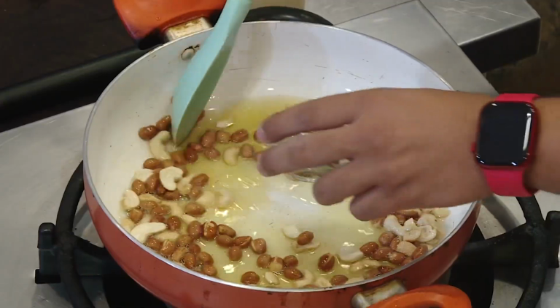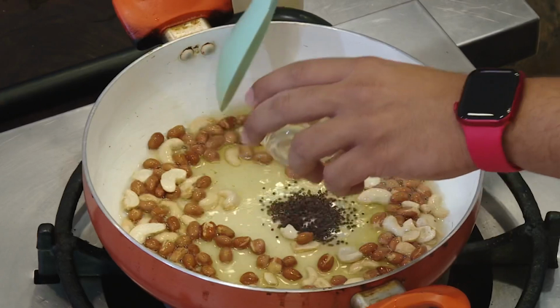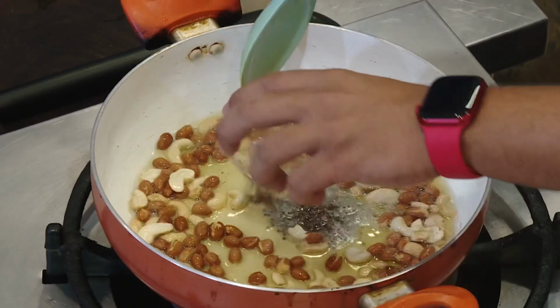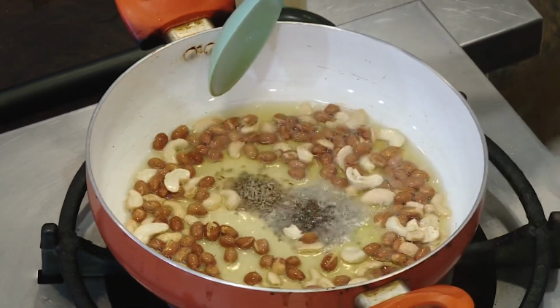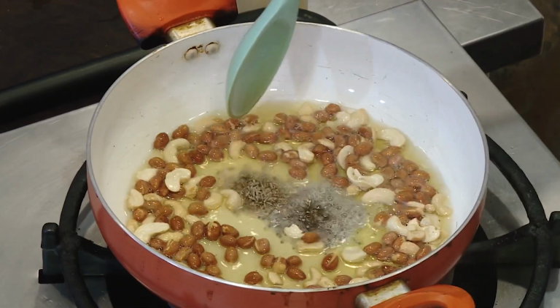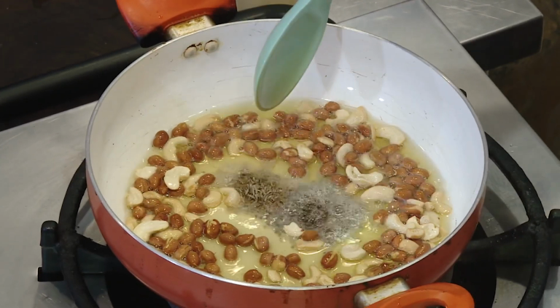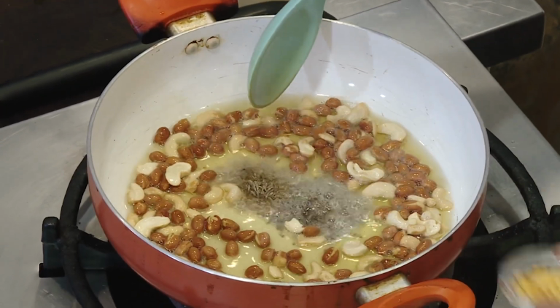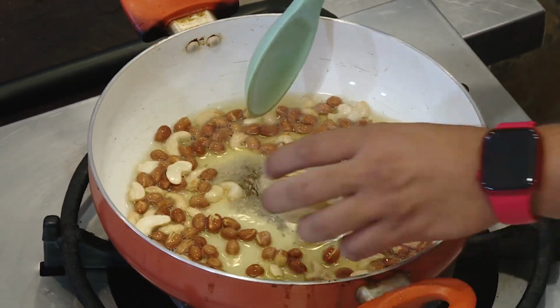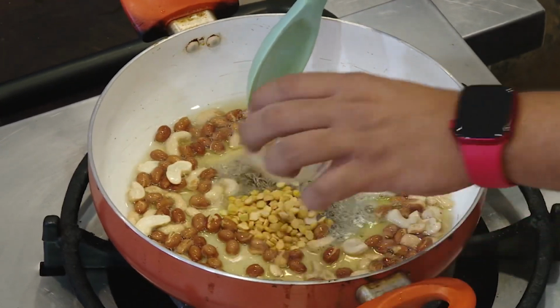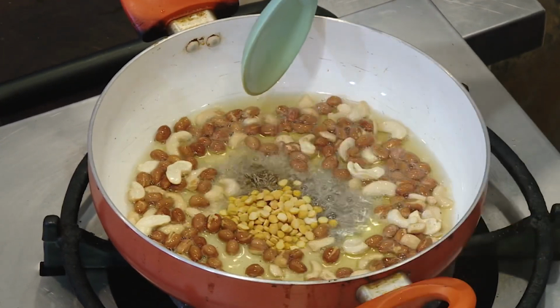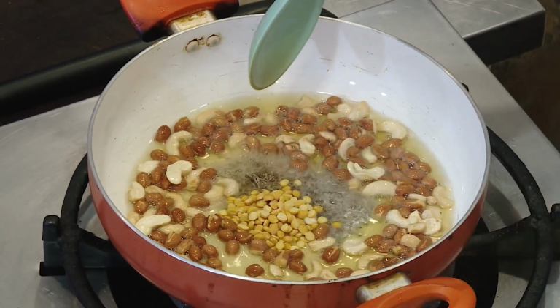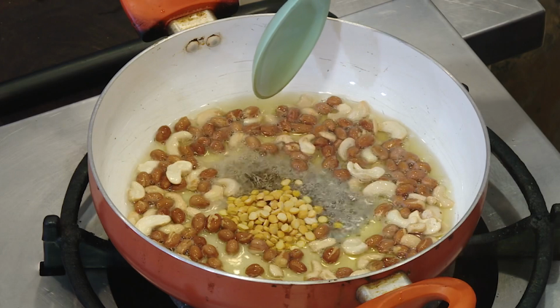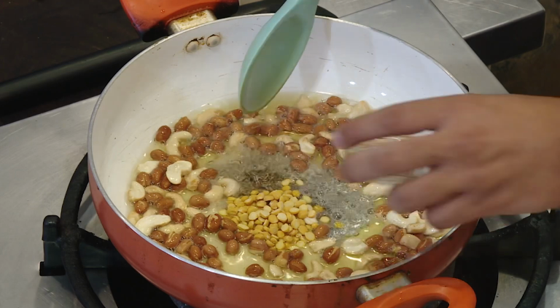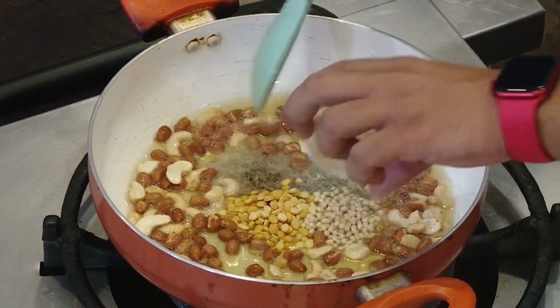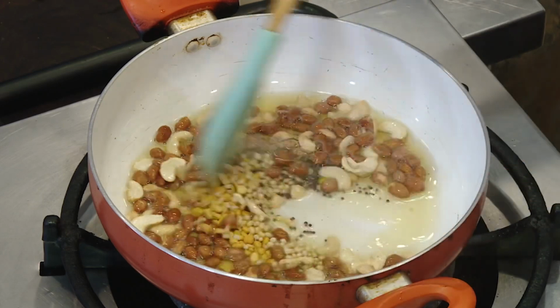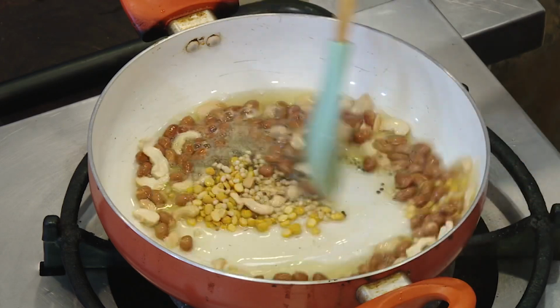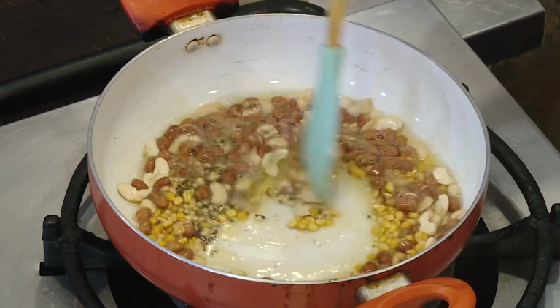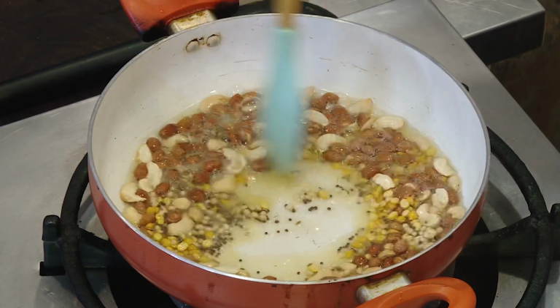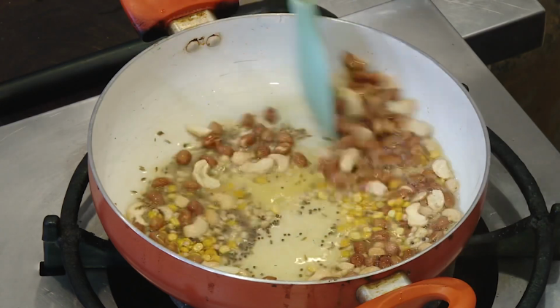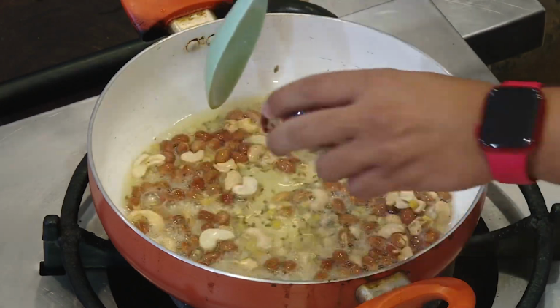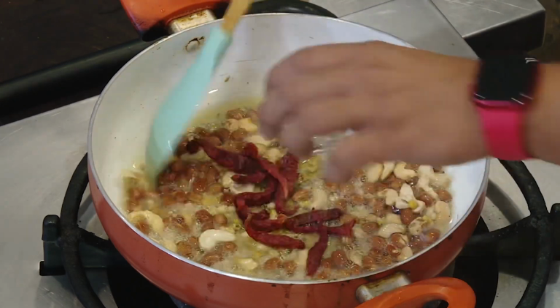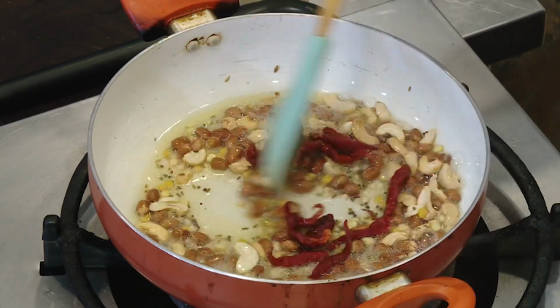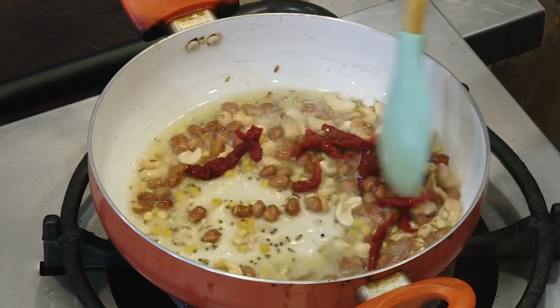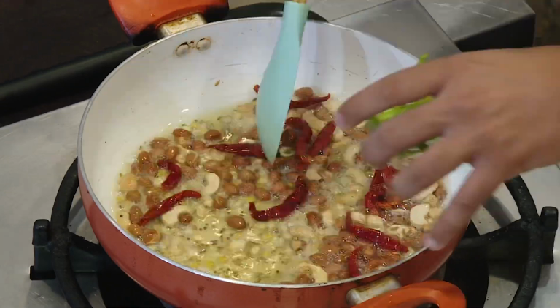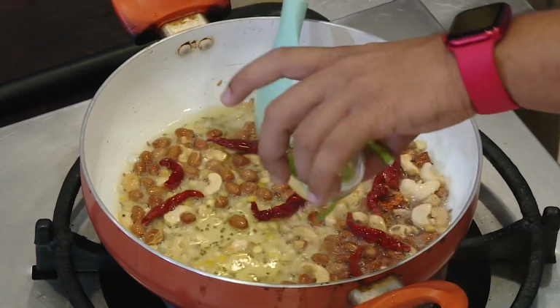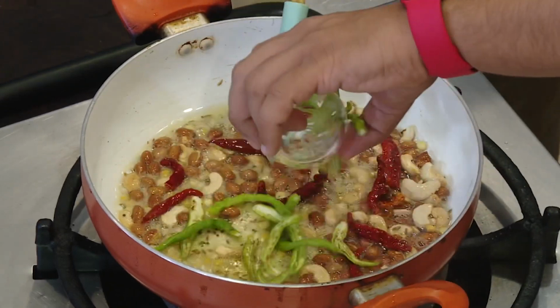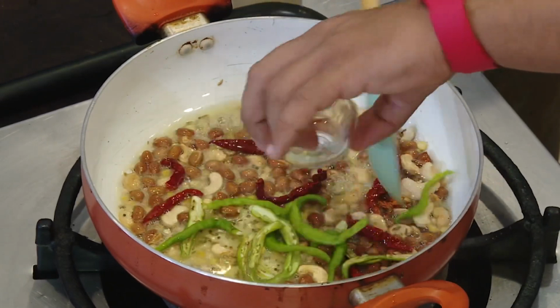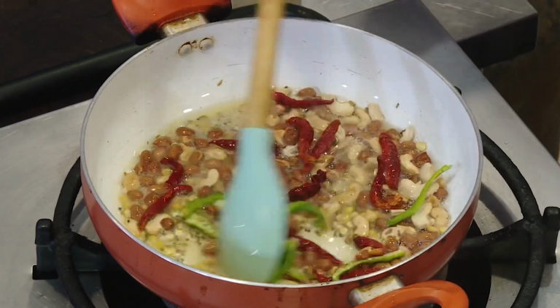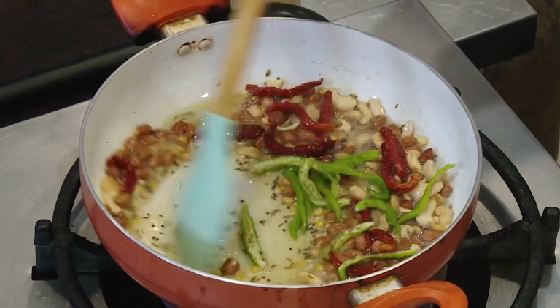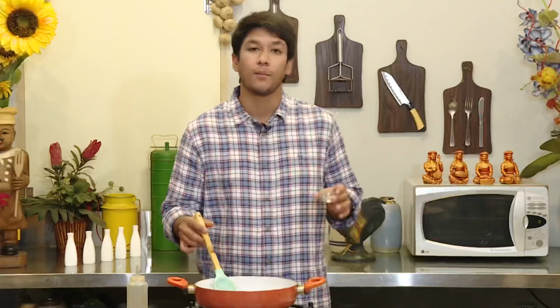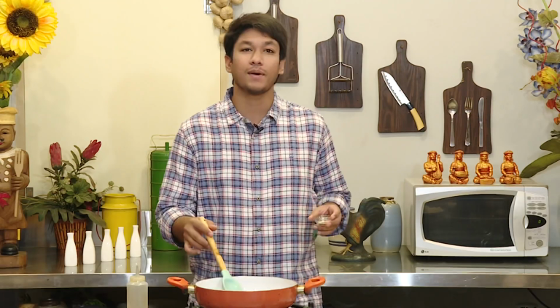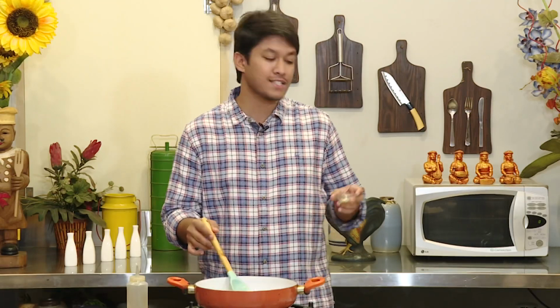Then you add the Jilakara. Add the Sengapapu and Minapapu as well, and put this on a plate.